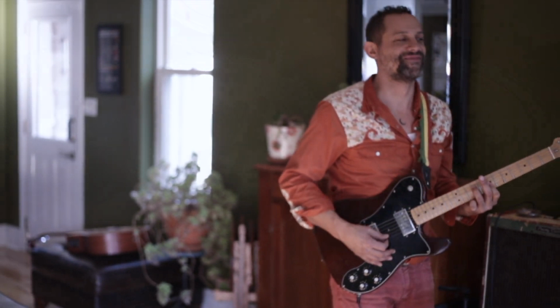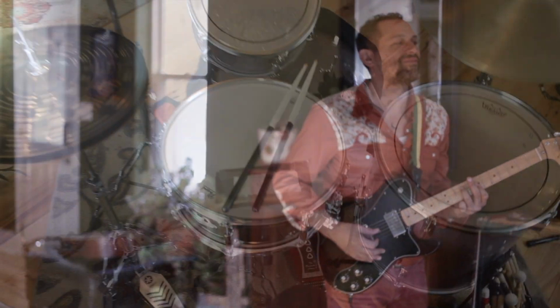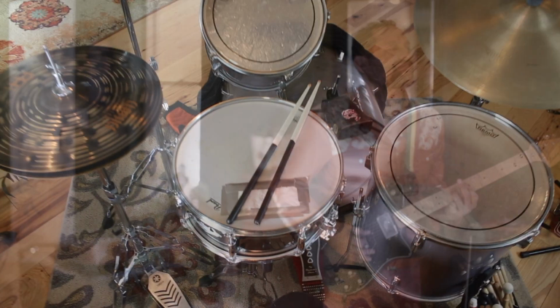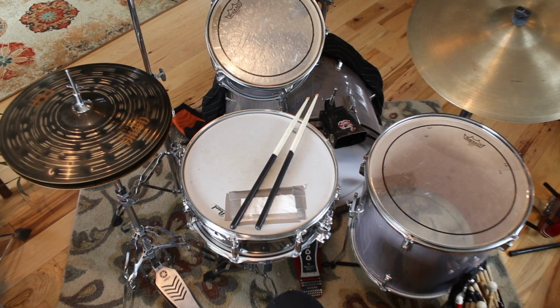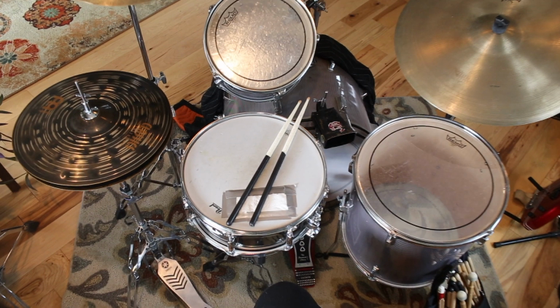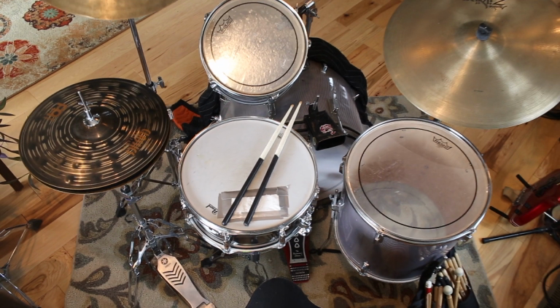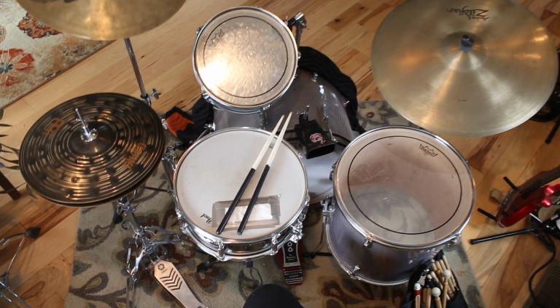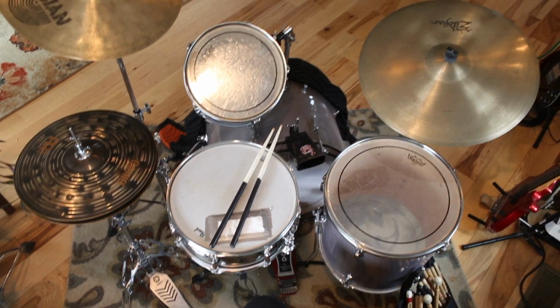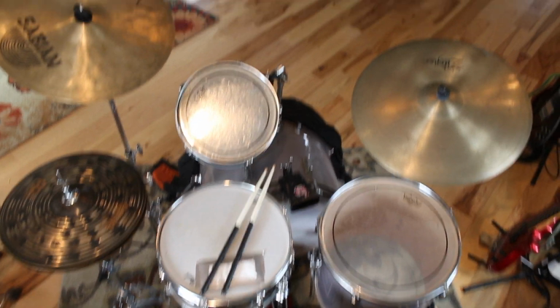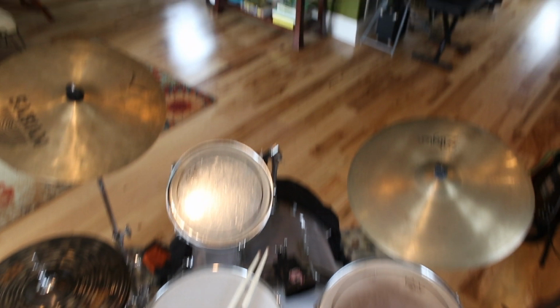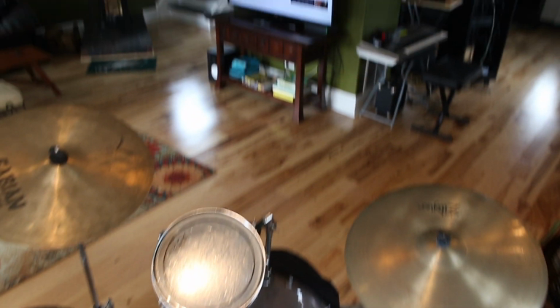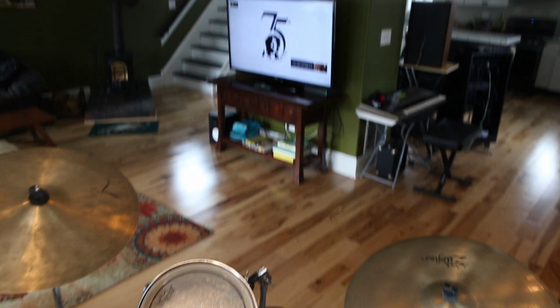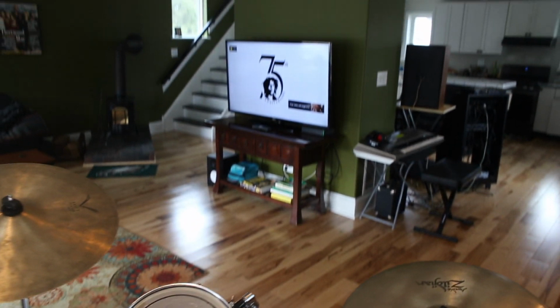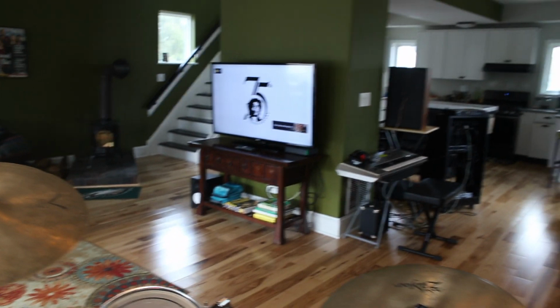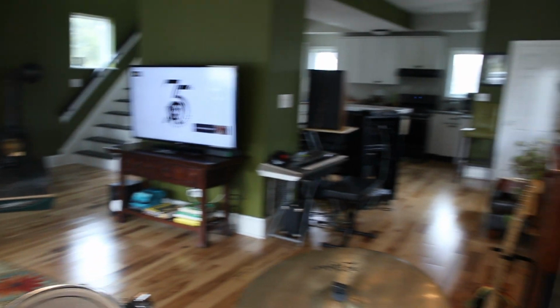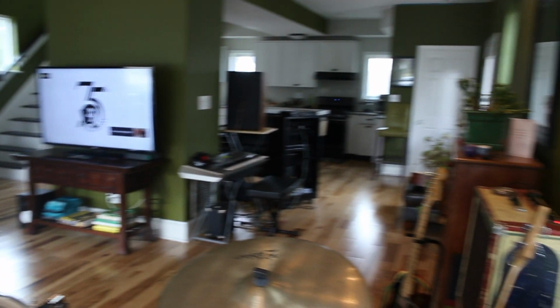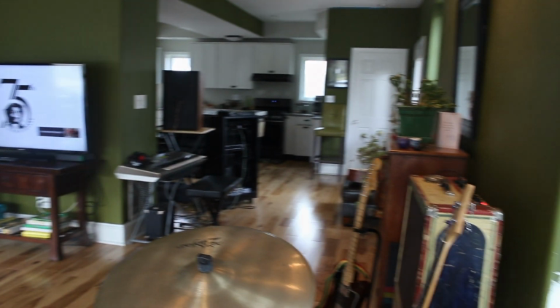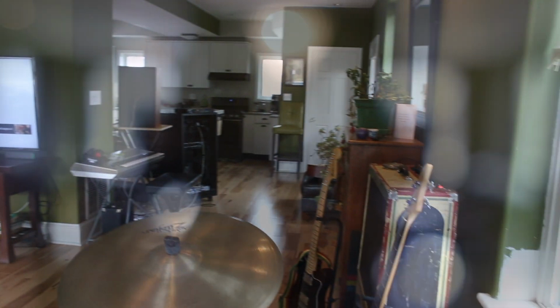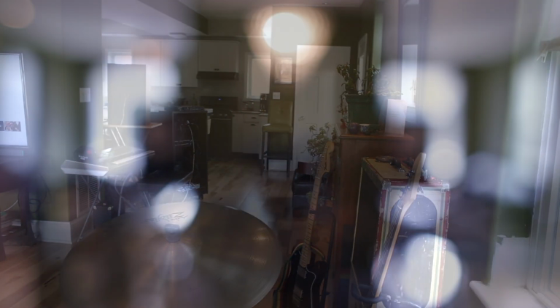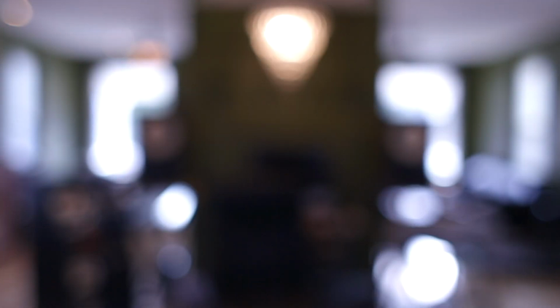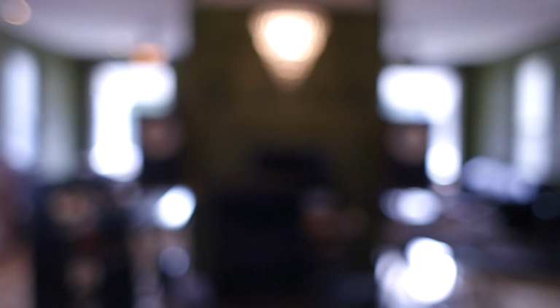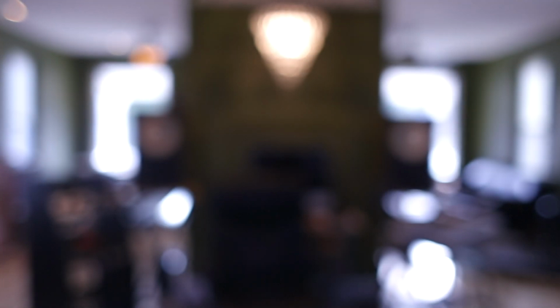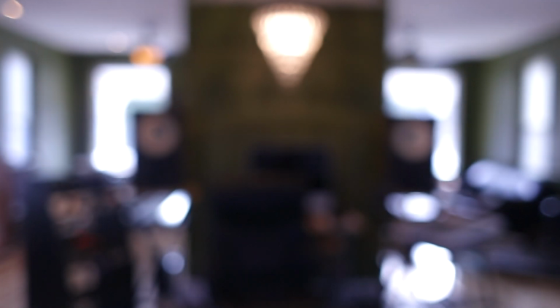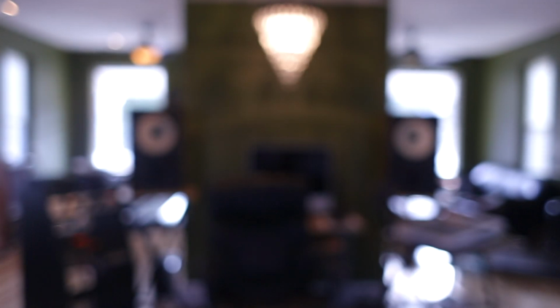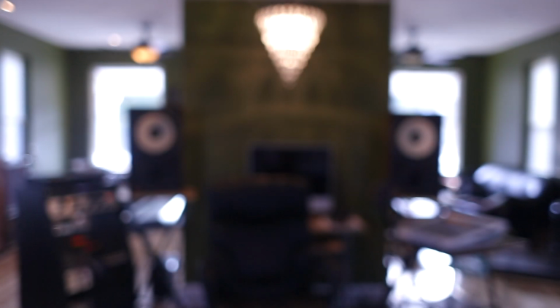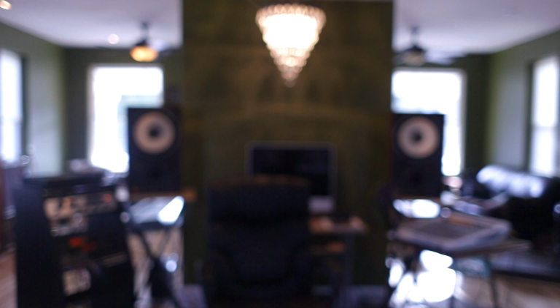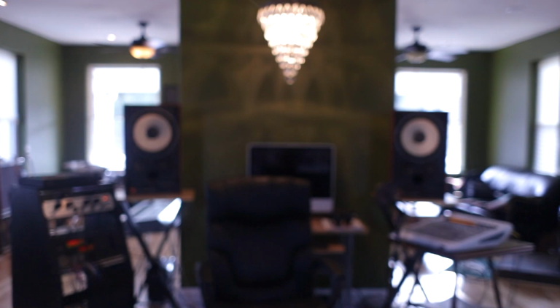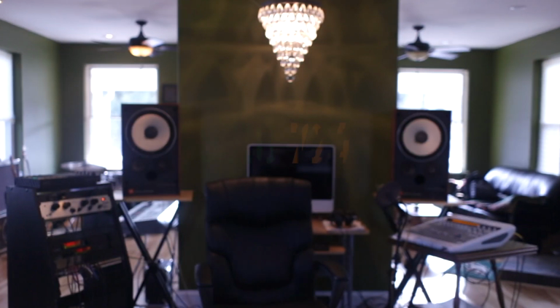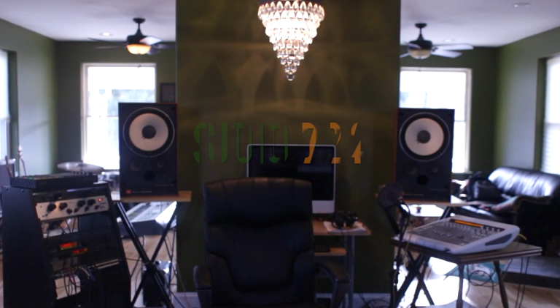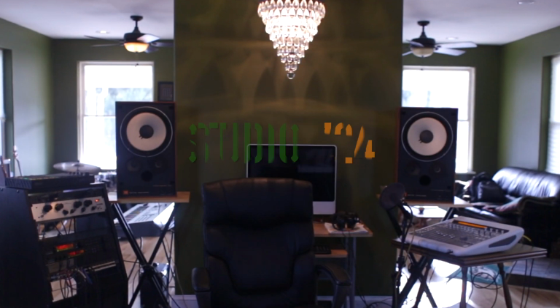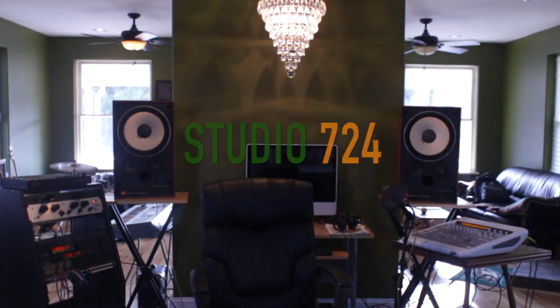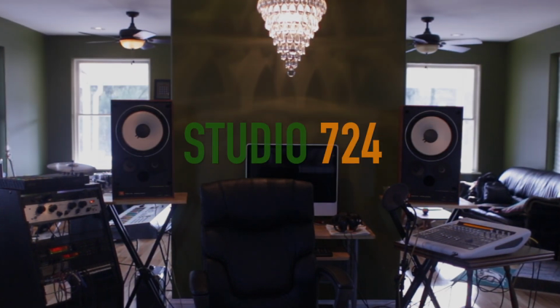If you would like to schedule a tour of Studio 724 or find out more information, please contact Studio 724.